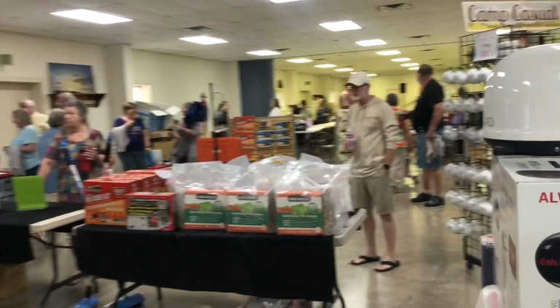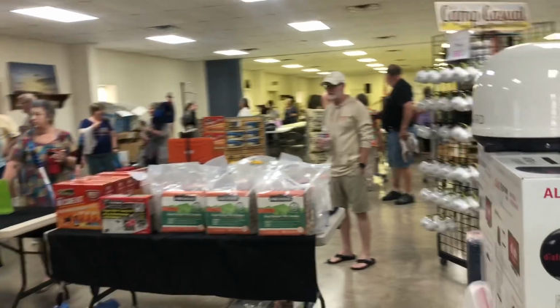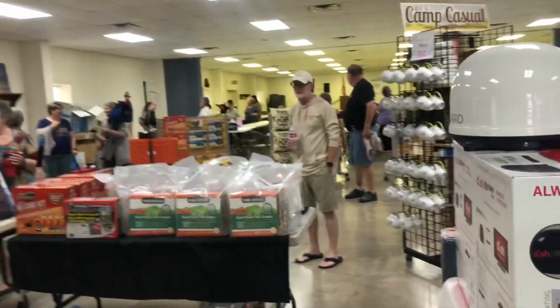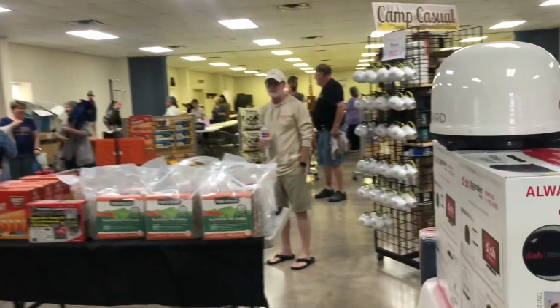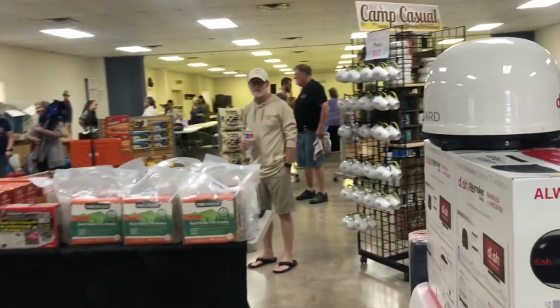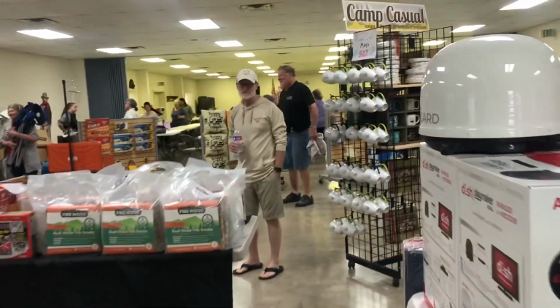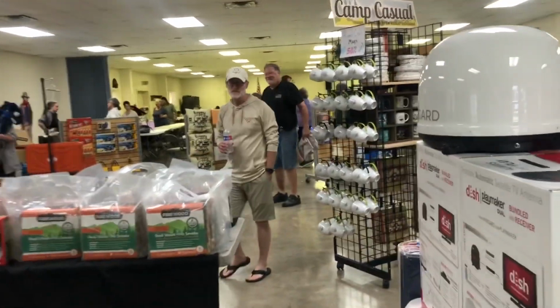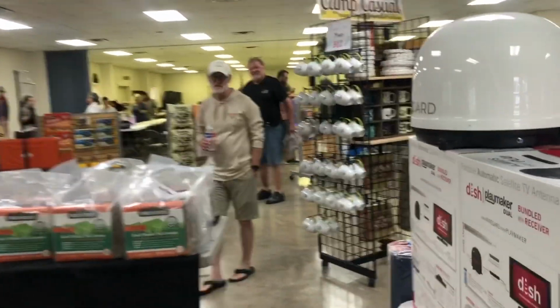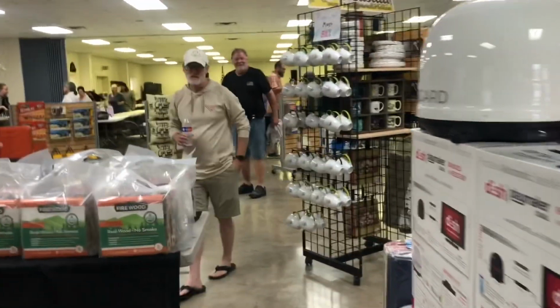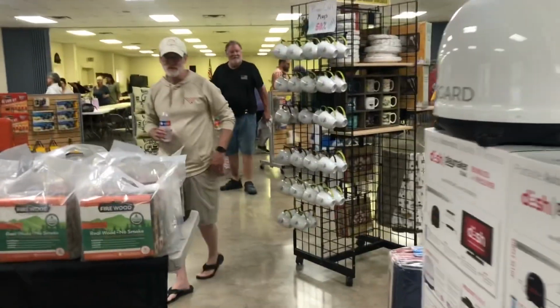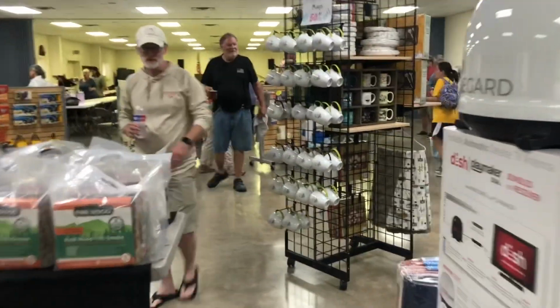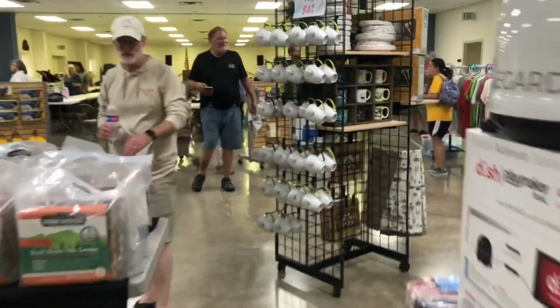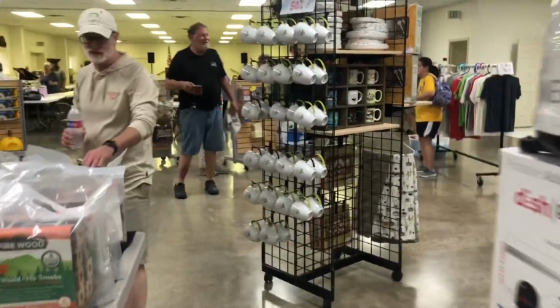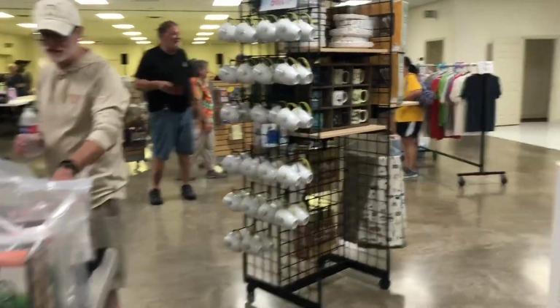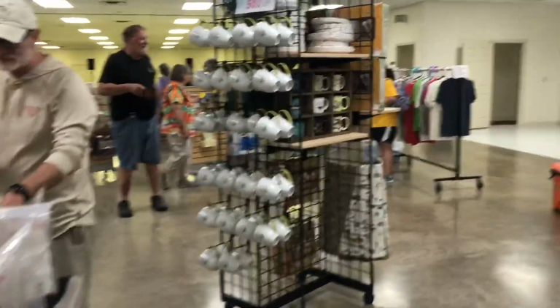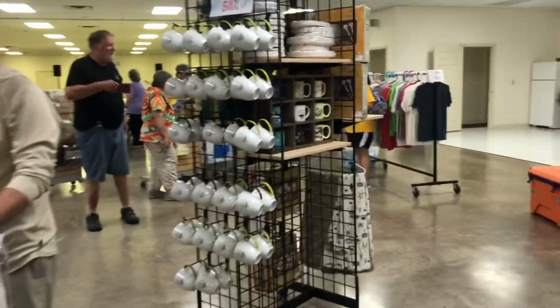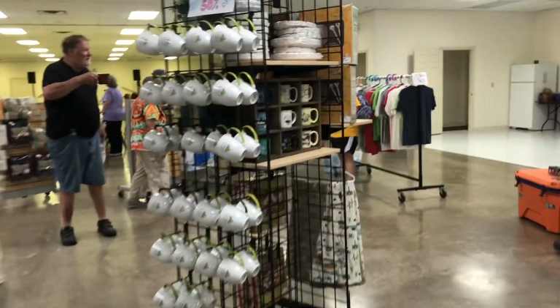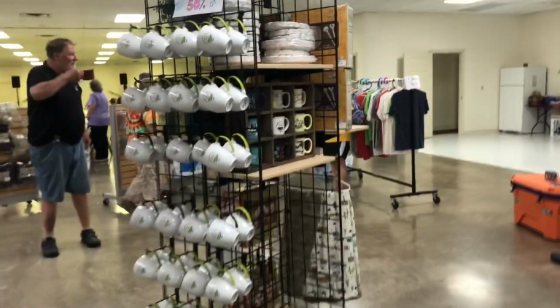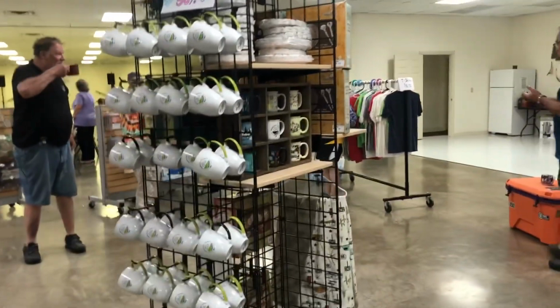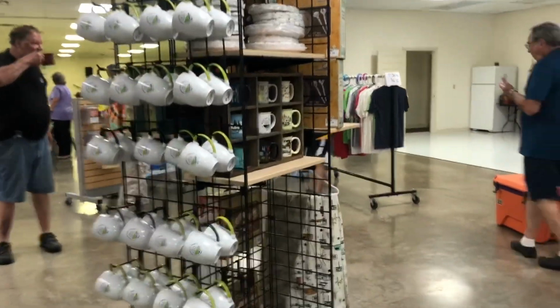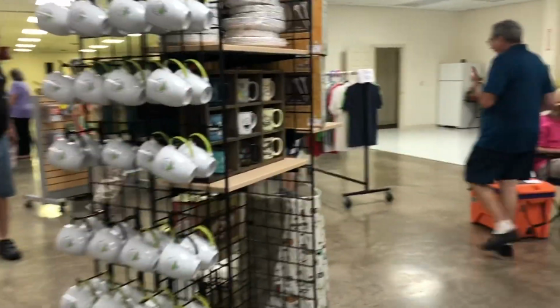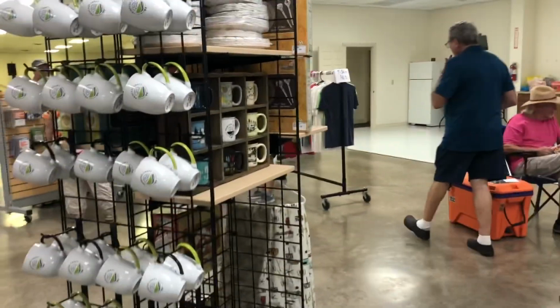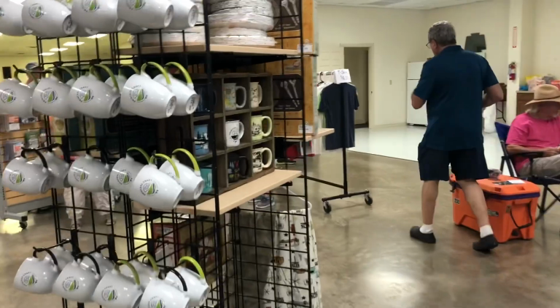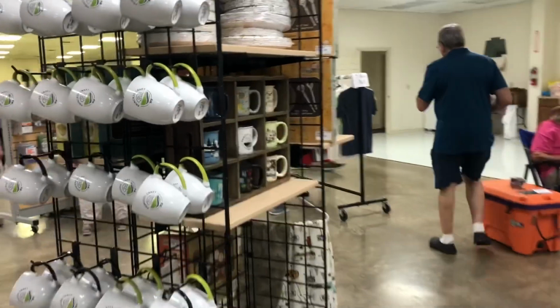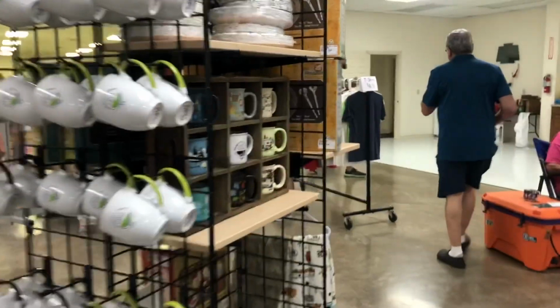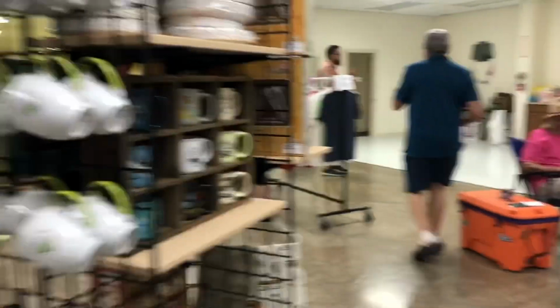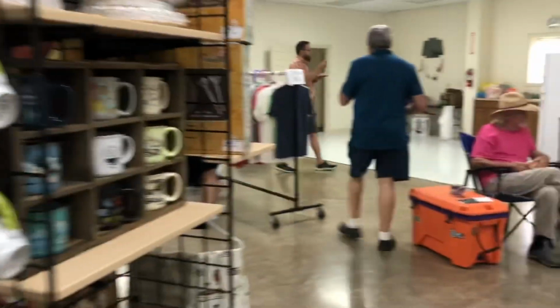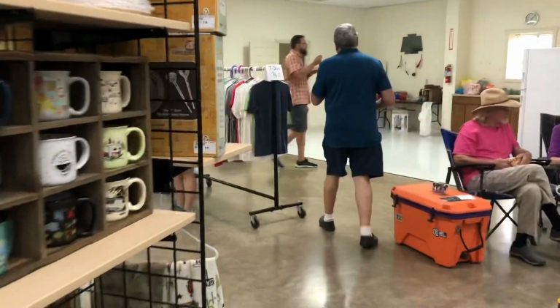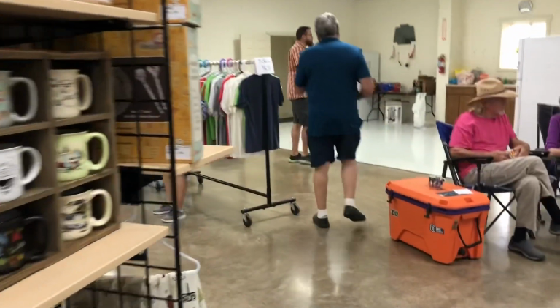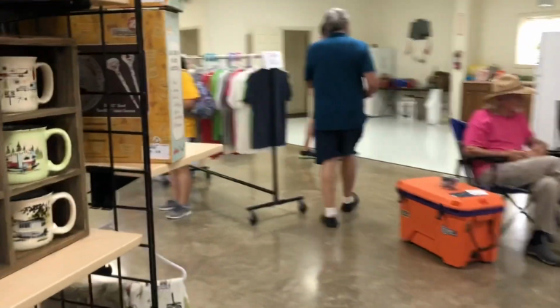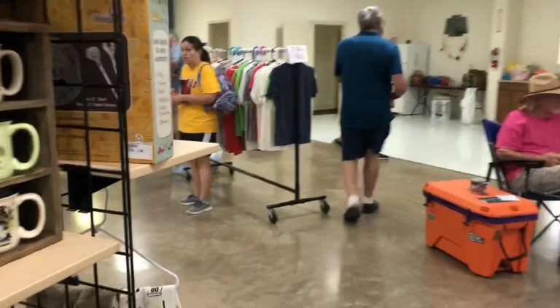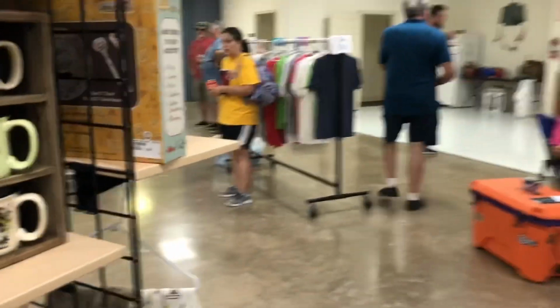Lots of stuff — we just got here. We're going to have tech talks again.